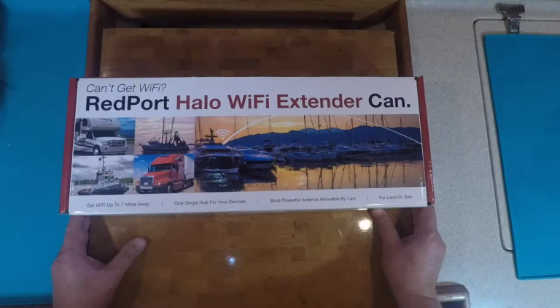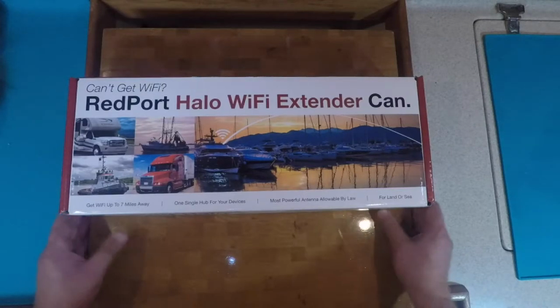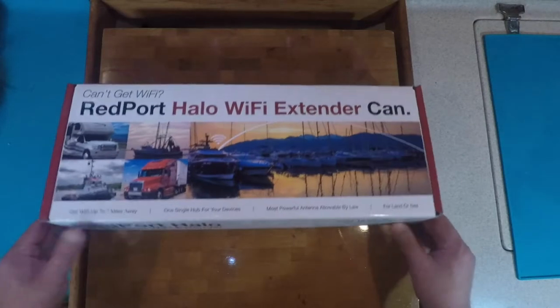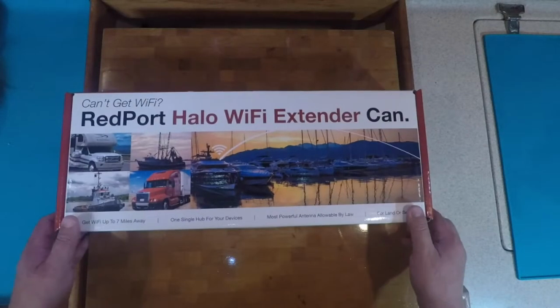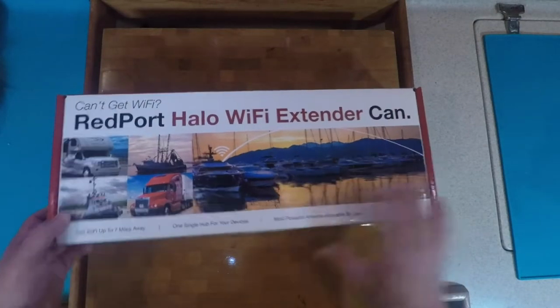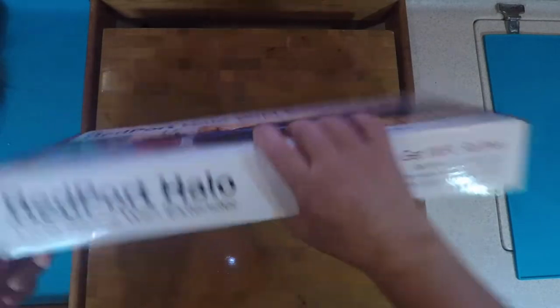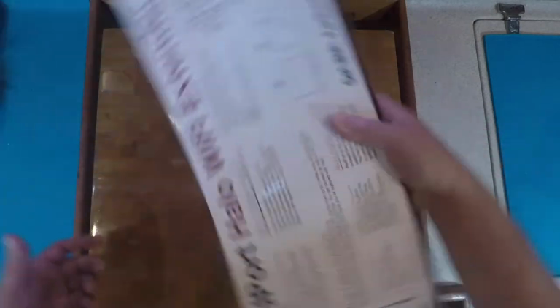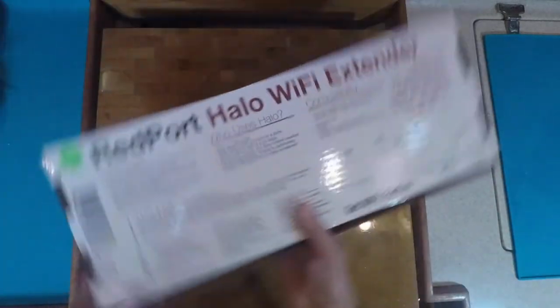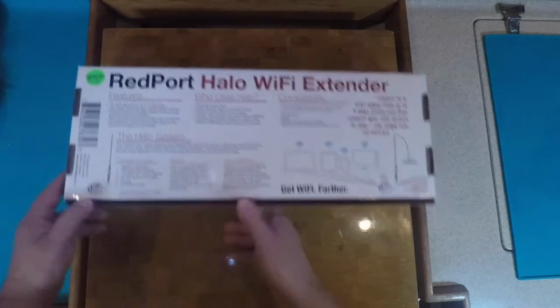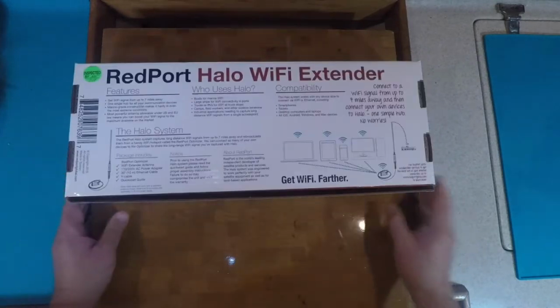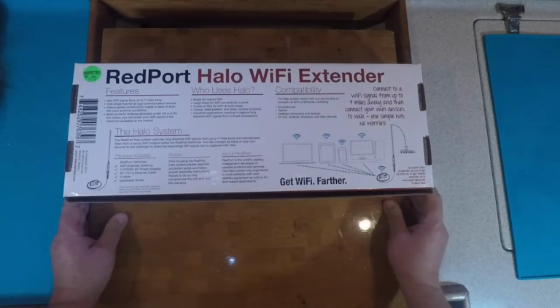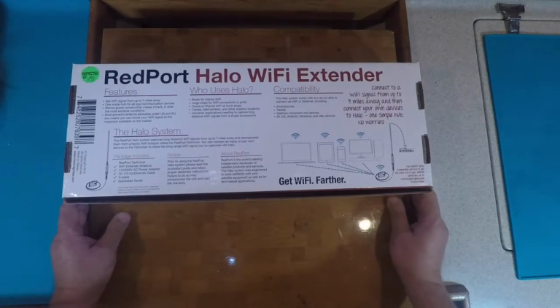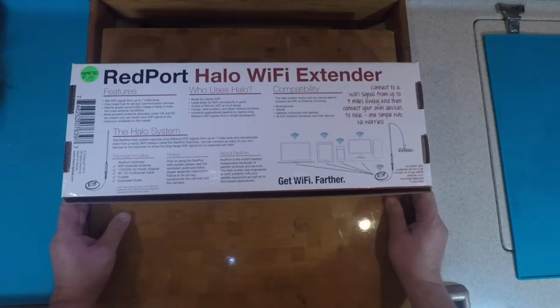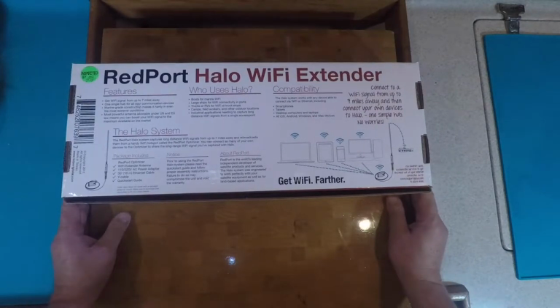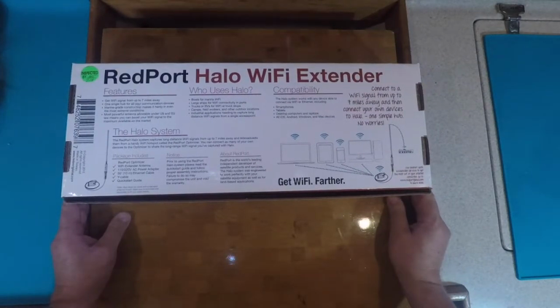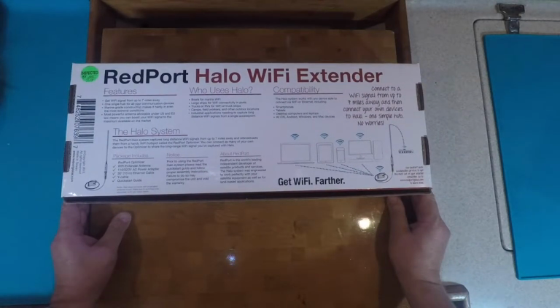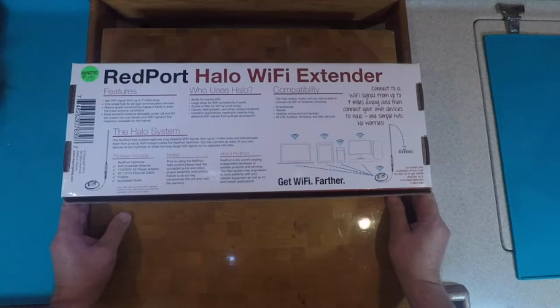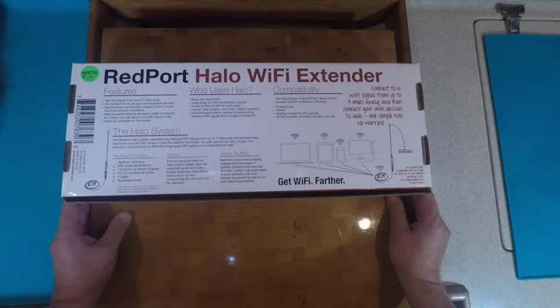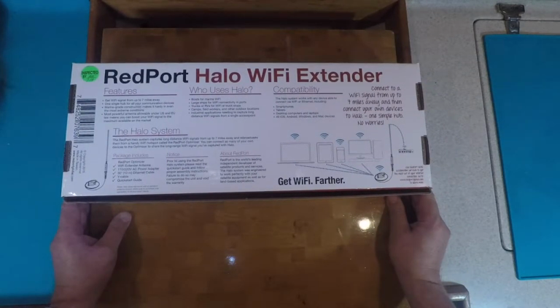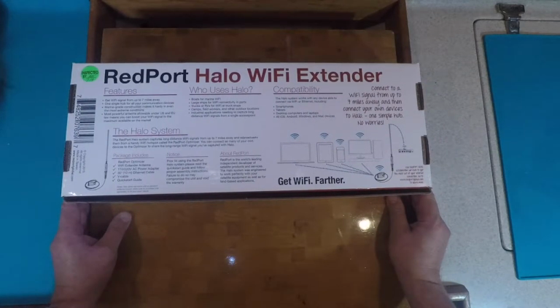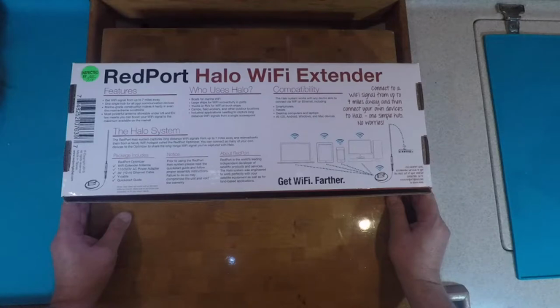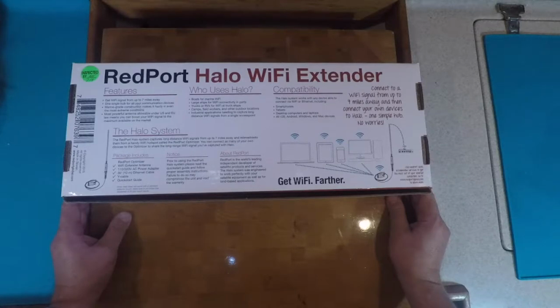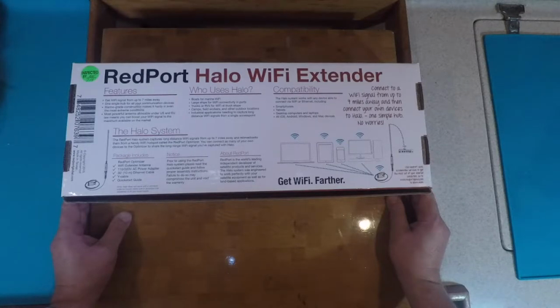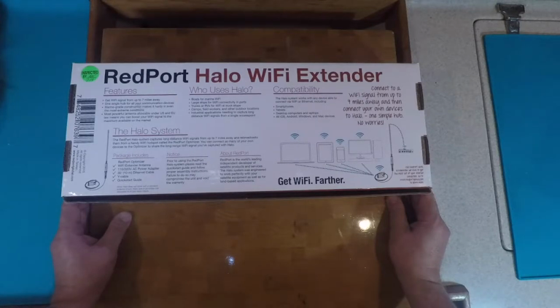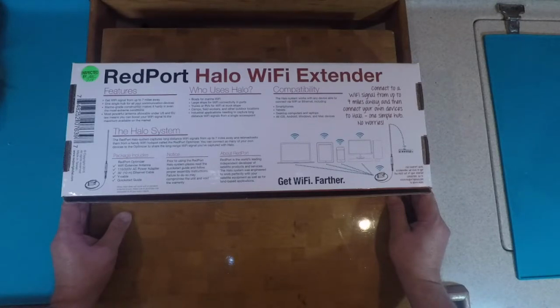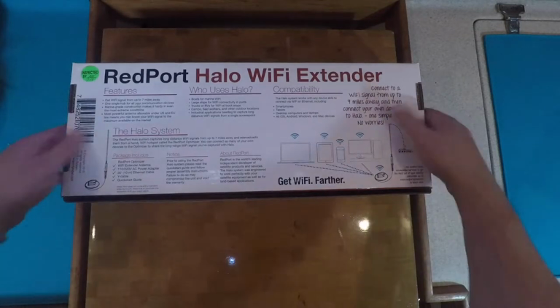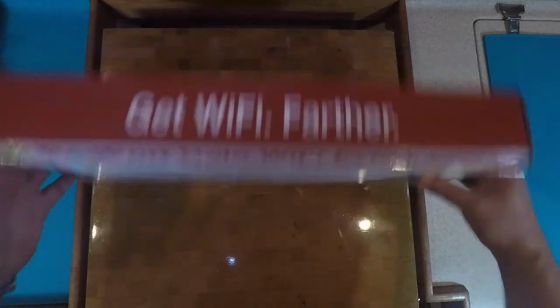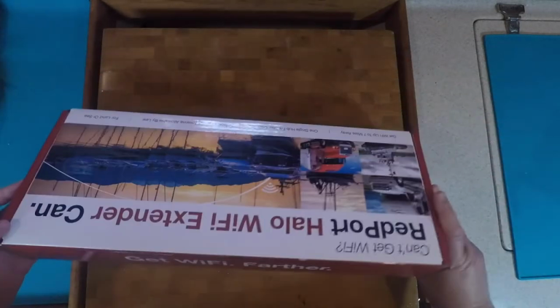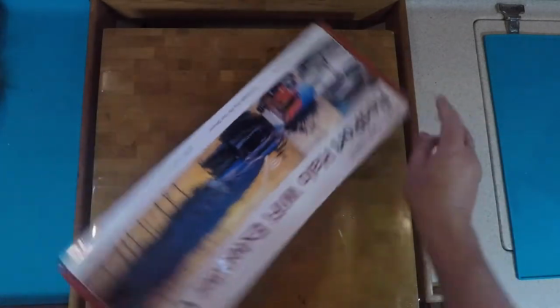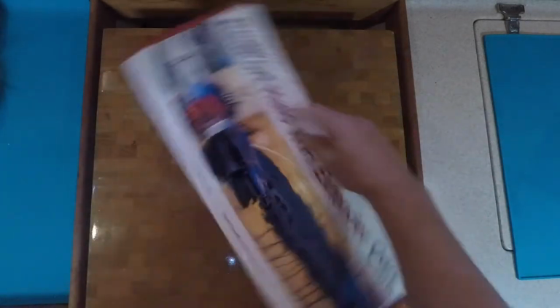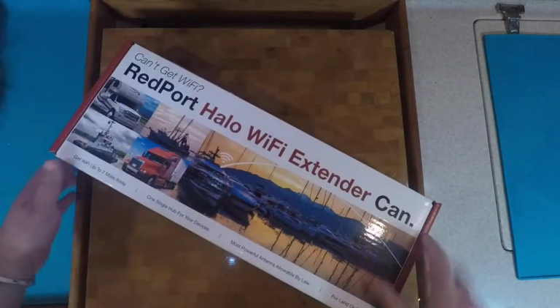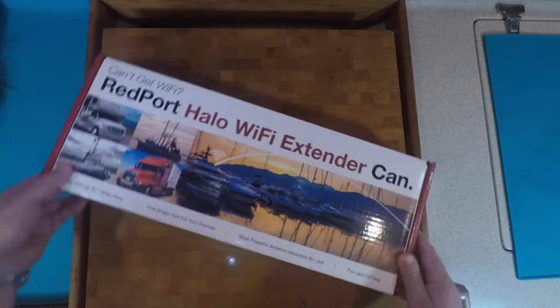So here is the Wi-Fi extender. It comes highly rated. Of course there are always a few people that don't like it, but there's the information right there, and we'll do a little unboxing before we install it.